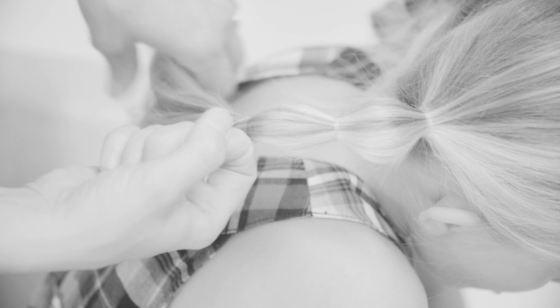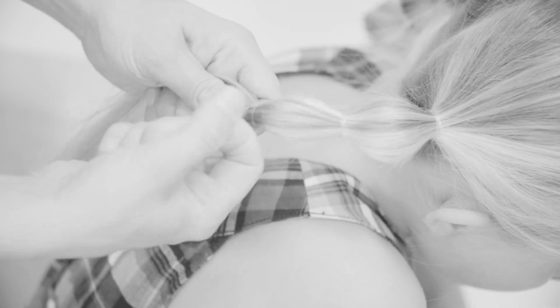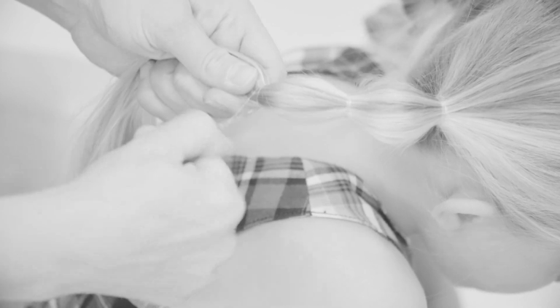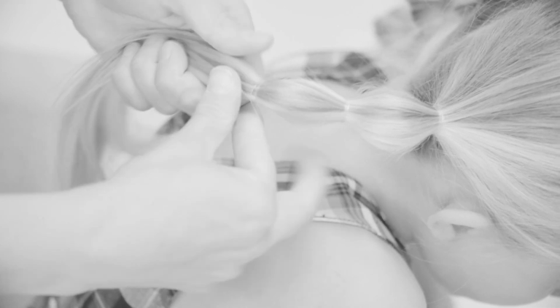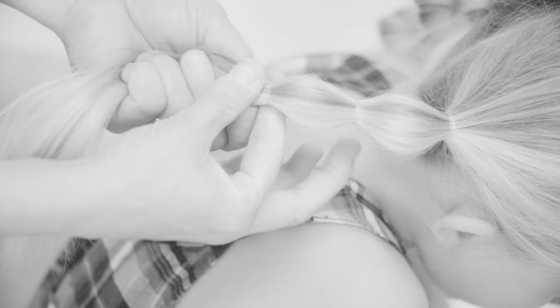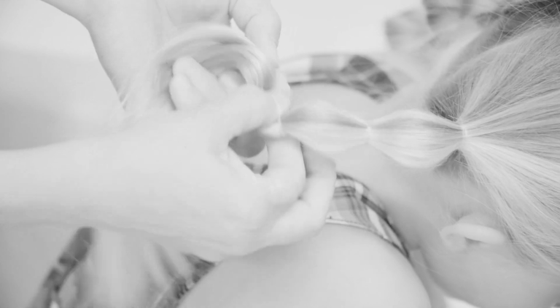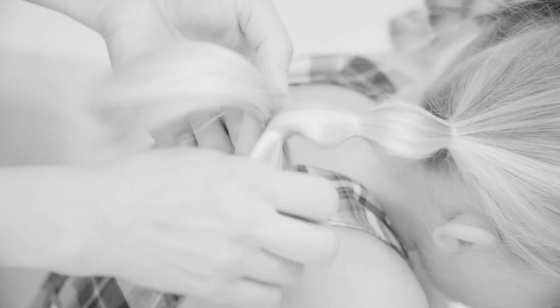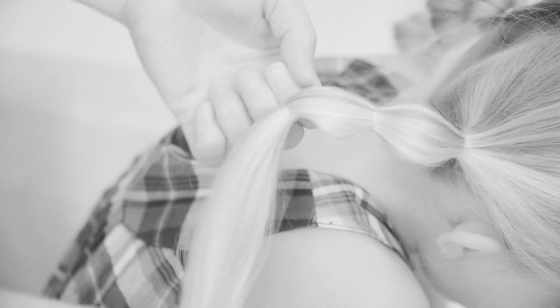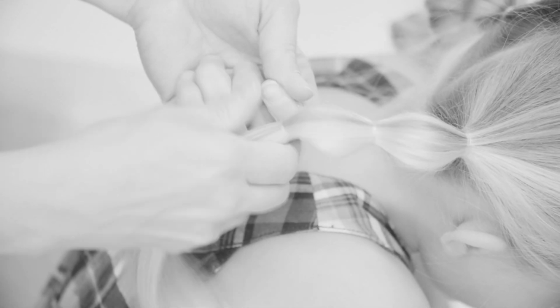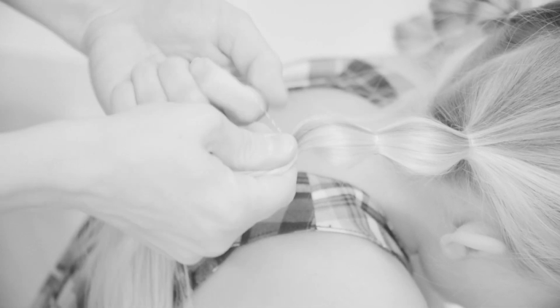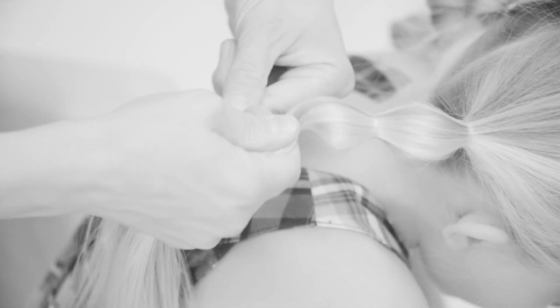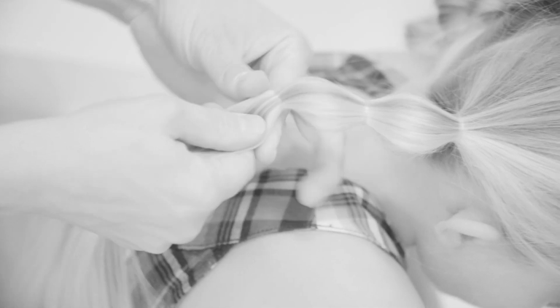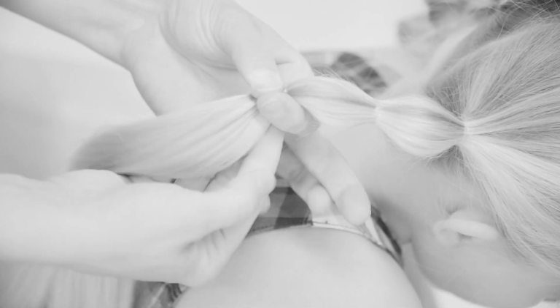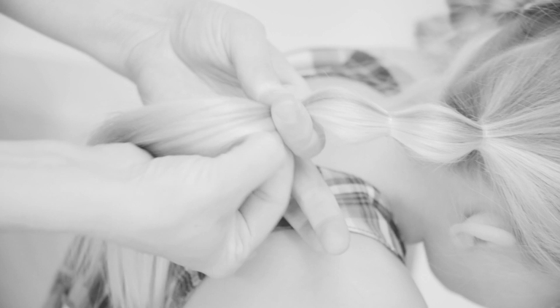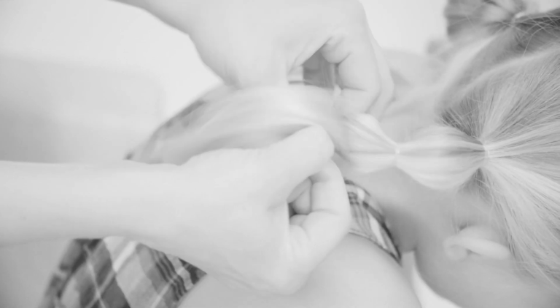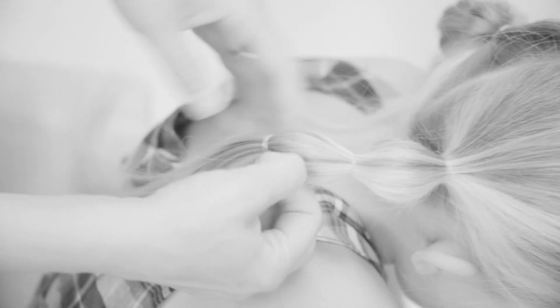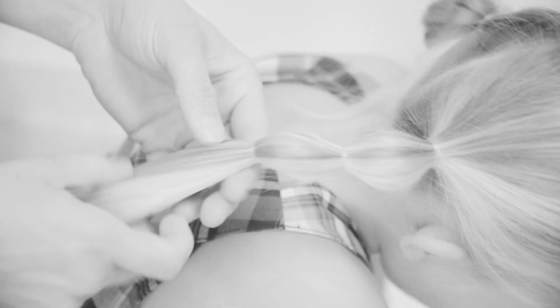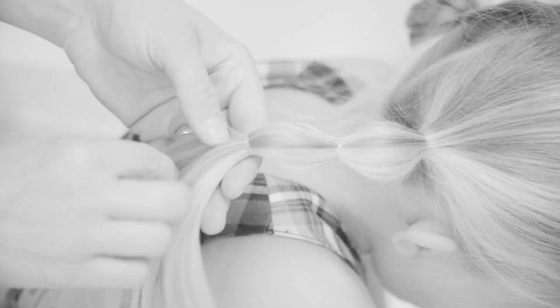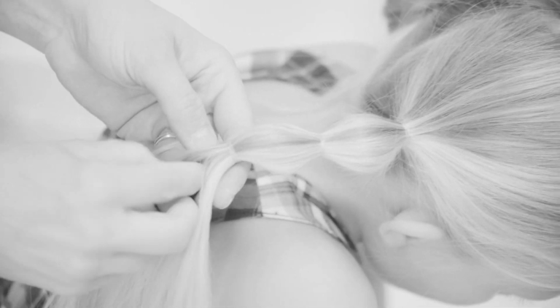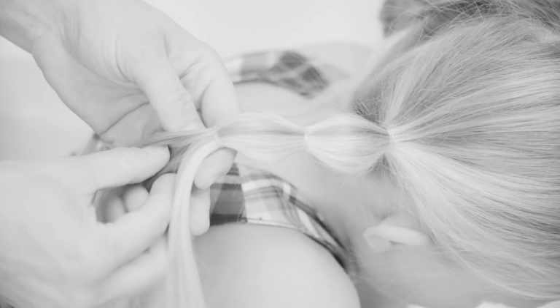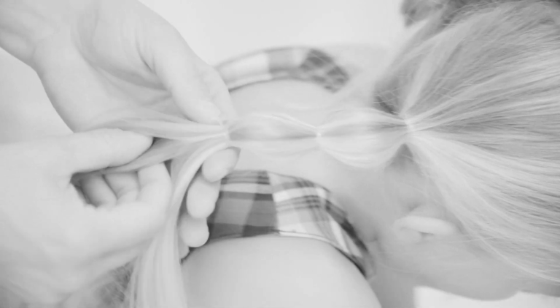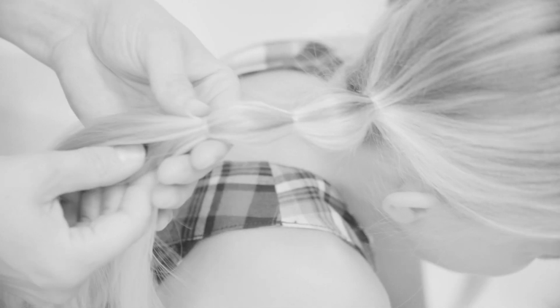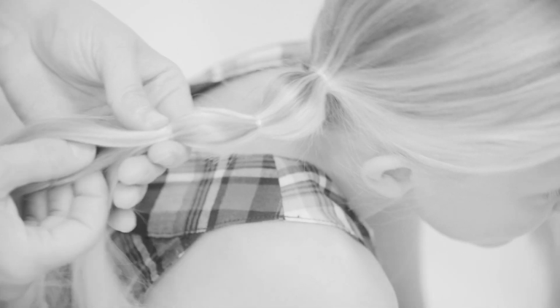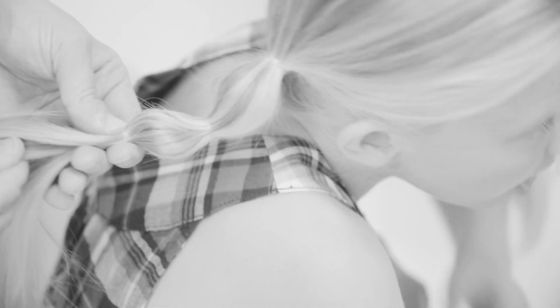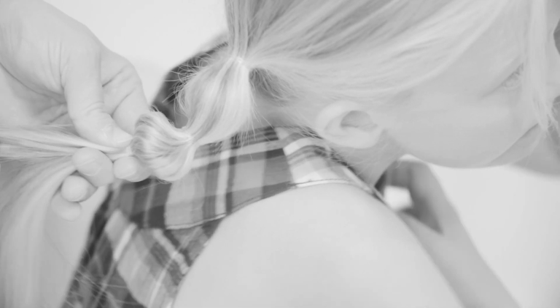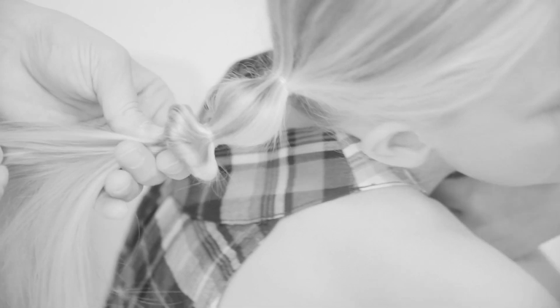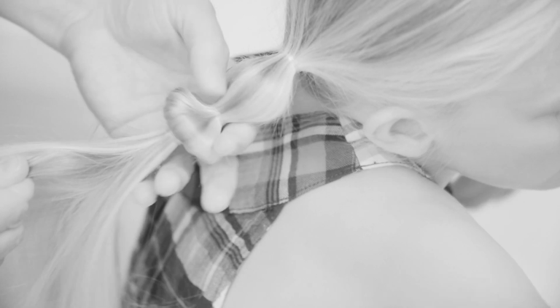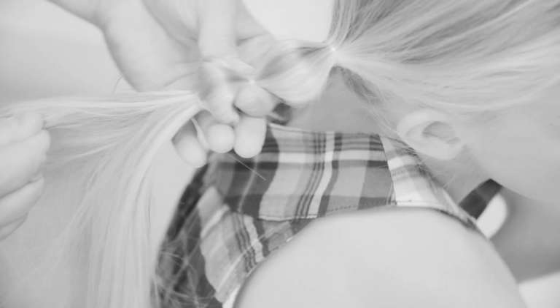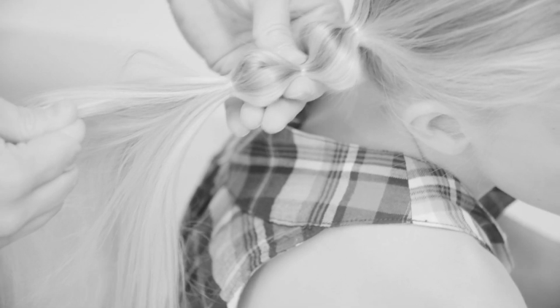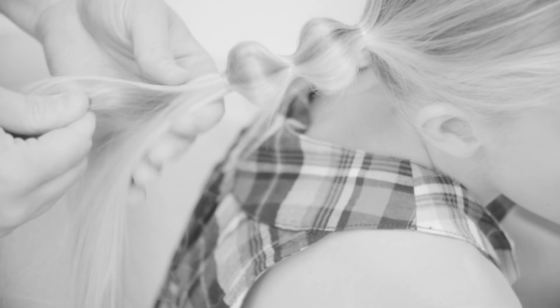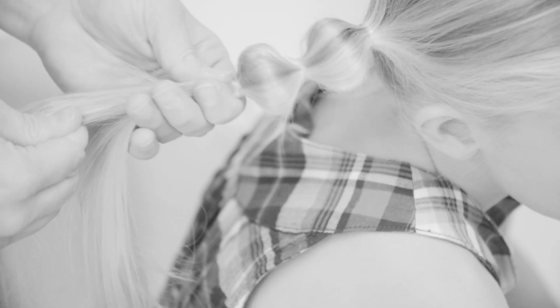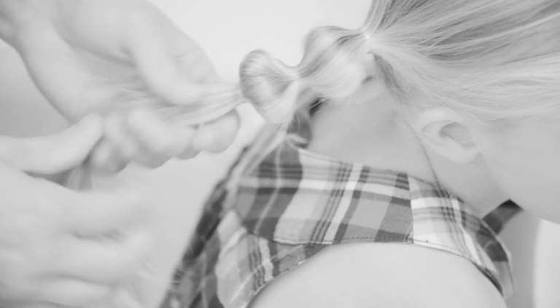This version I do on two pigtails. I put a little elastic about five centimeters from the first one, then find the middle part and pull from that.